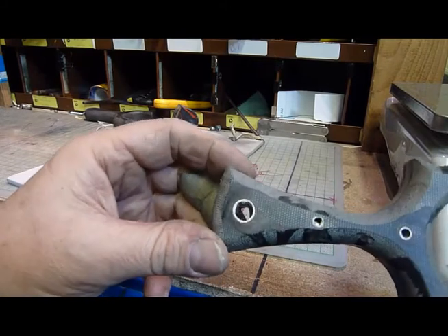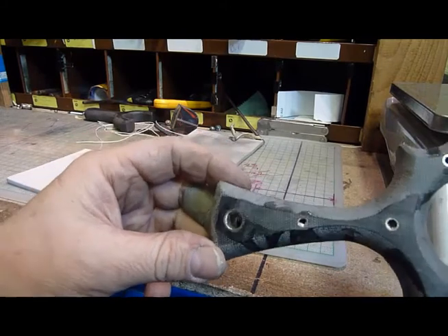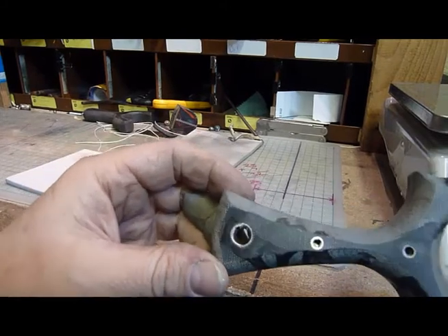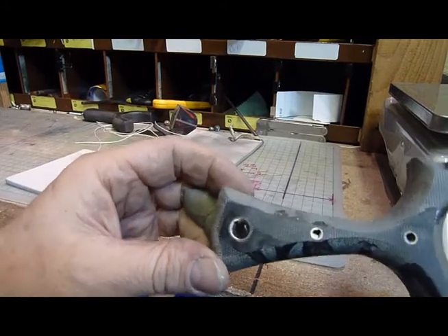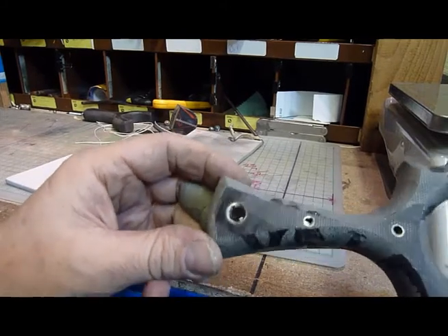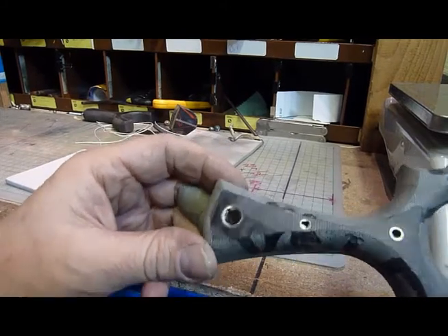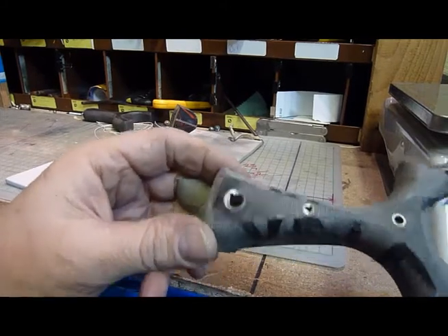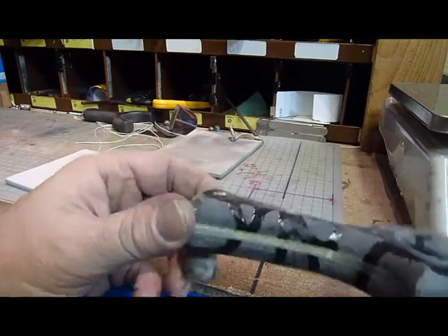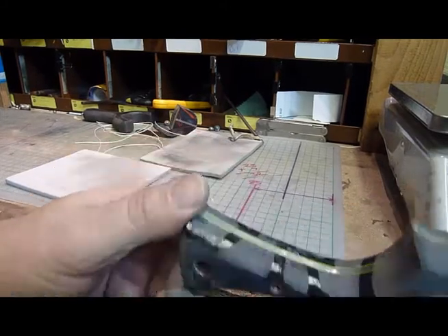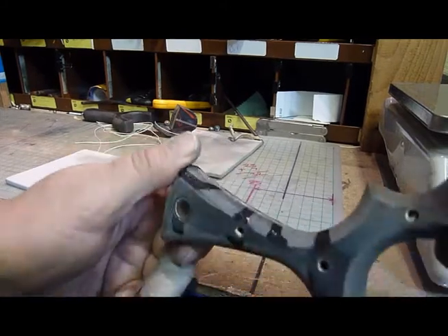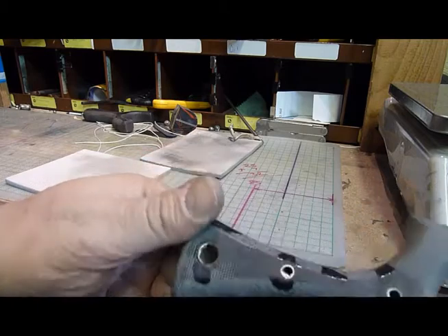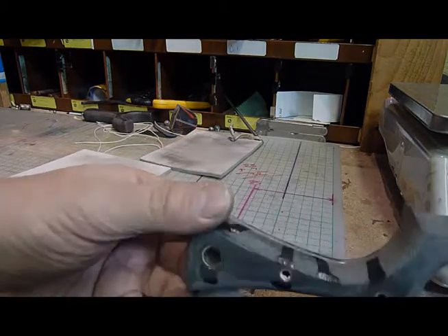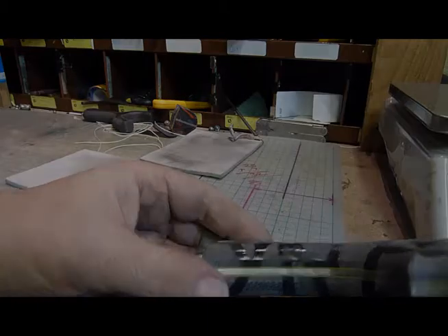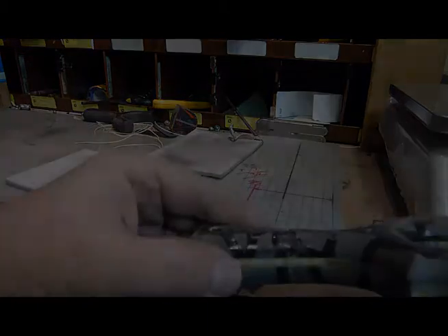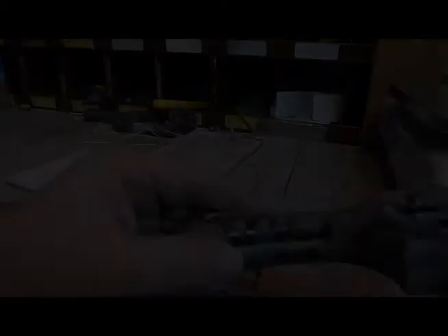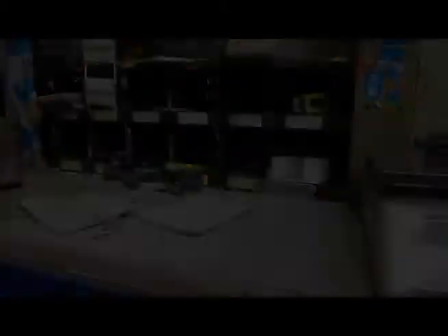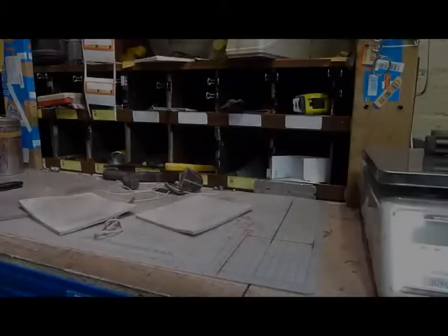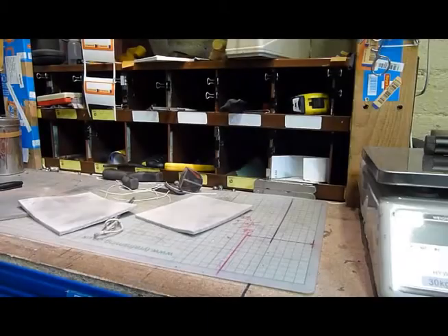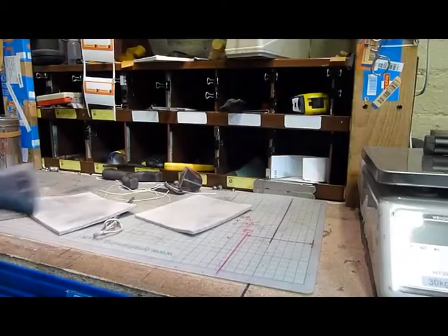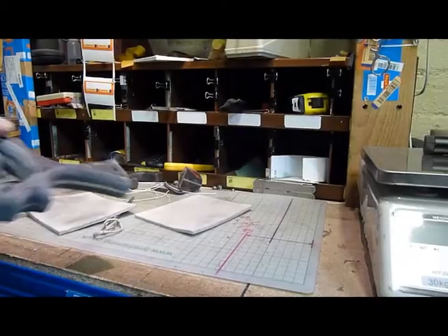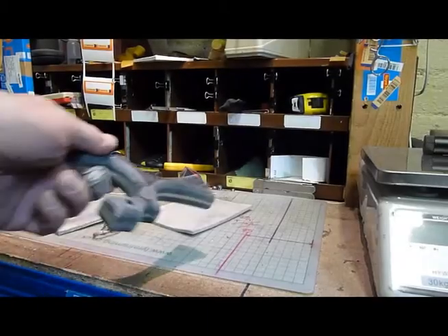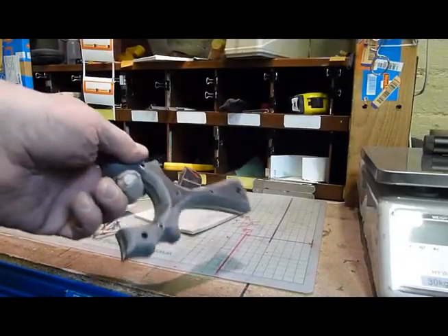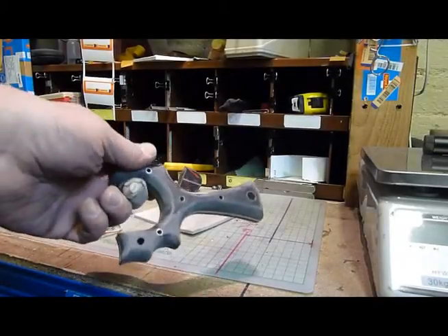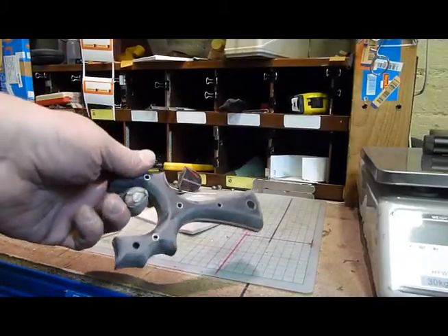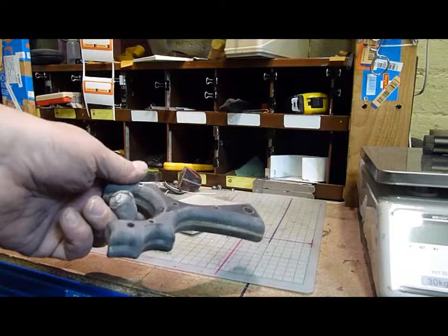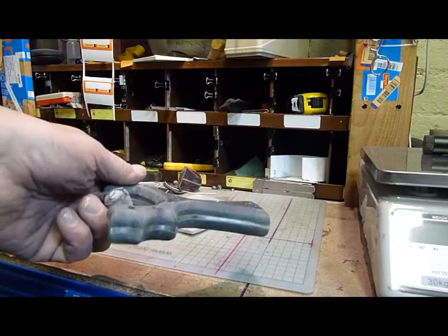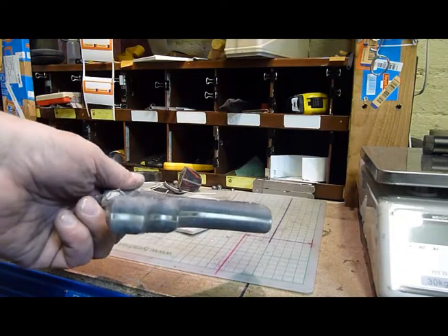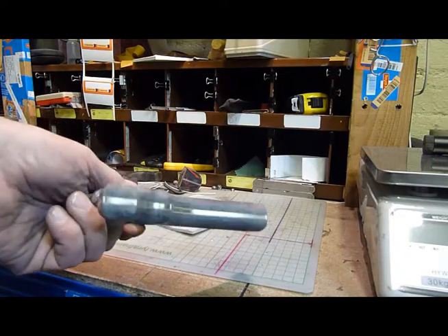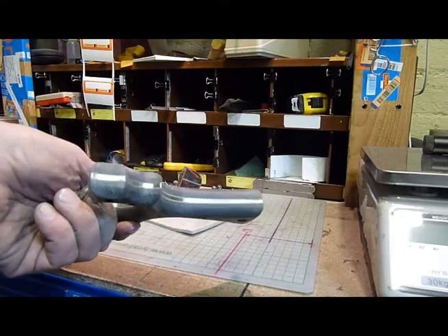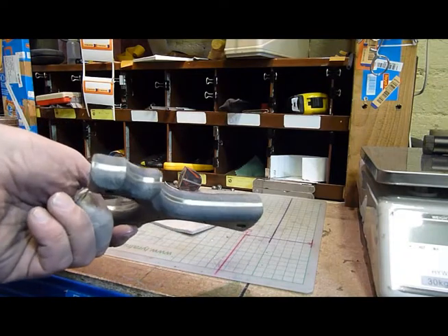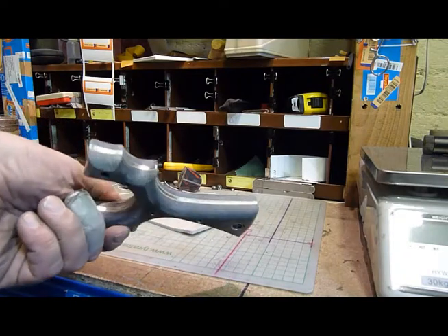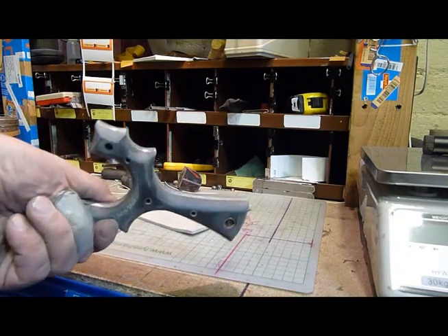I'm sure you don't want to watch two hours of me hand sanding, so I'll turn the video off. I've been sanding for a while now and this is how it looks.